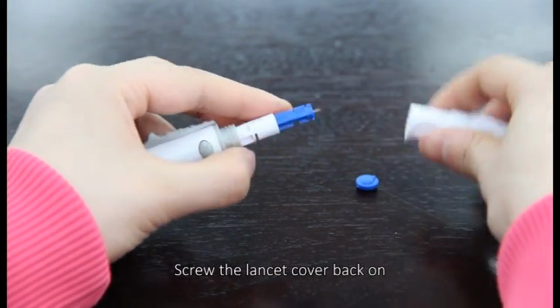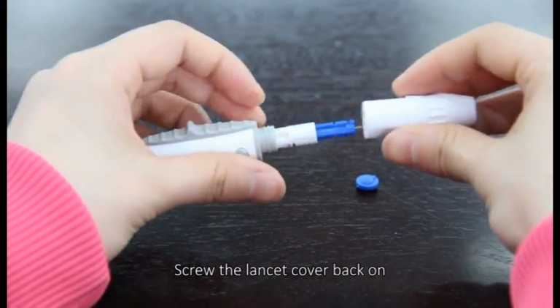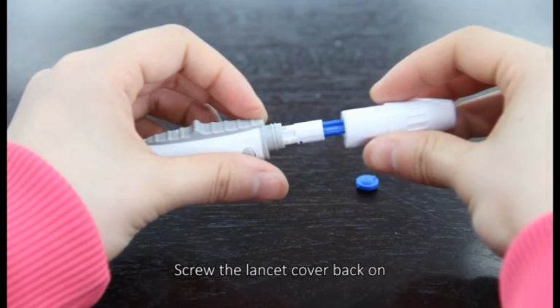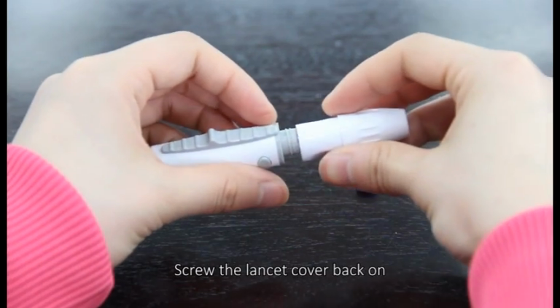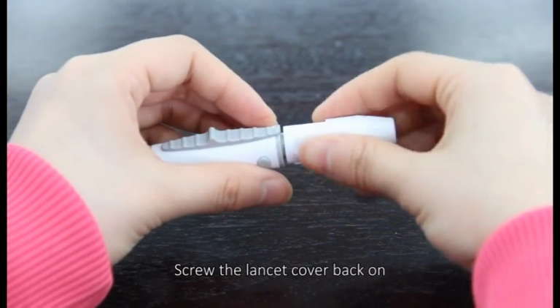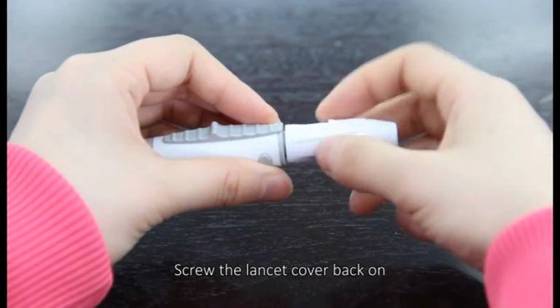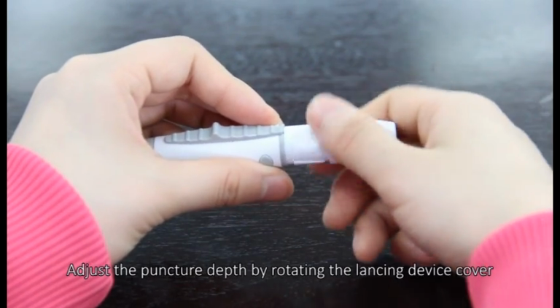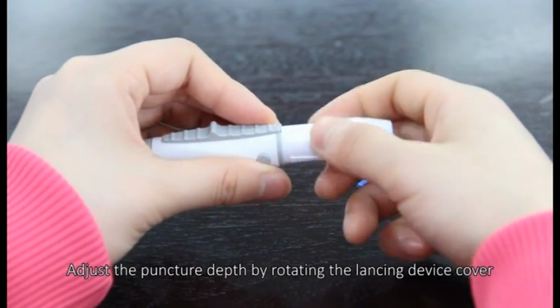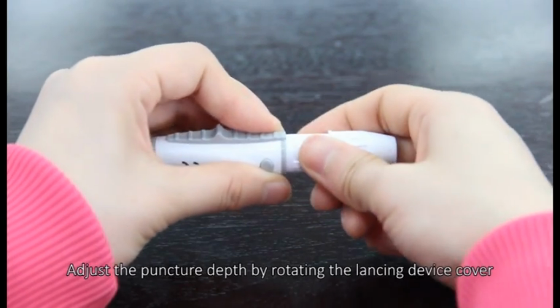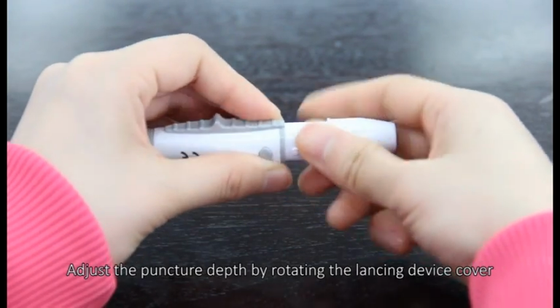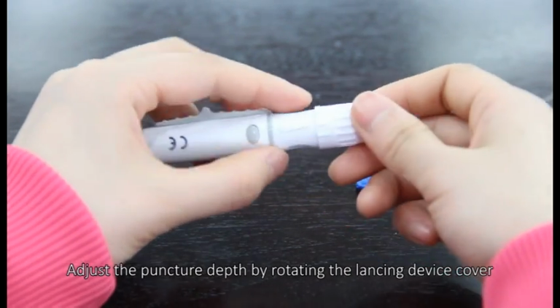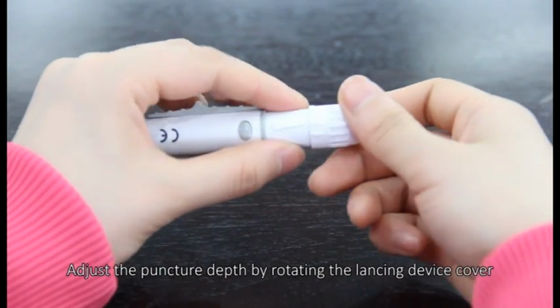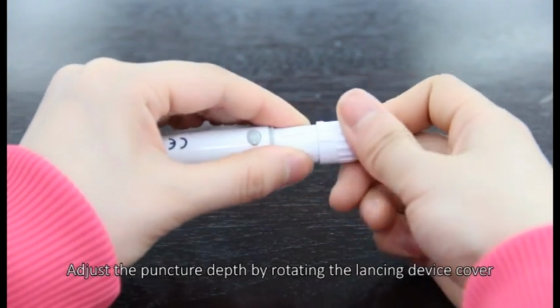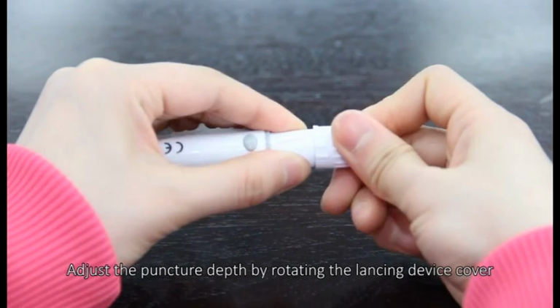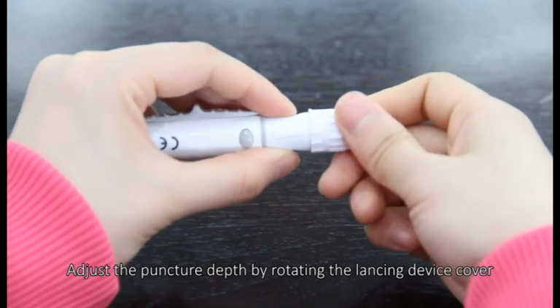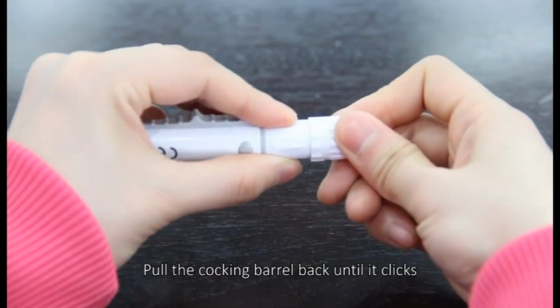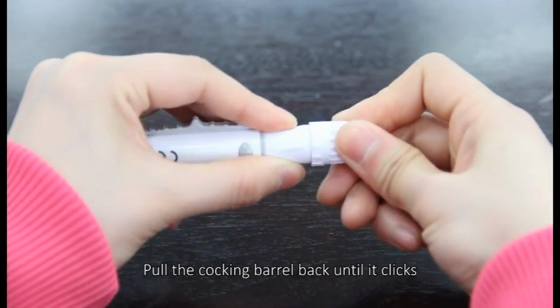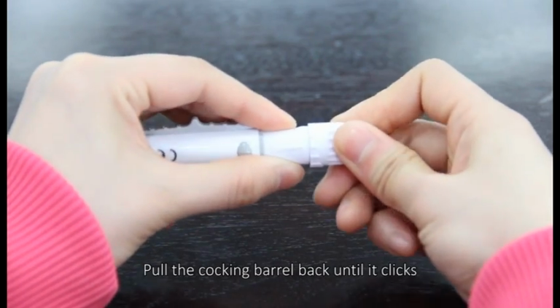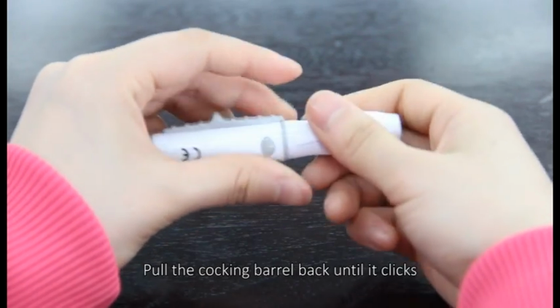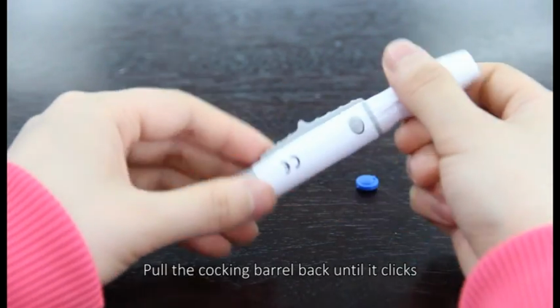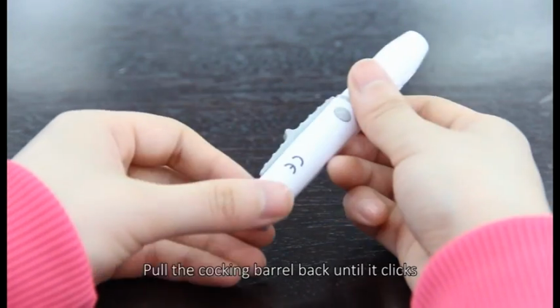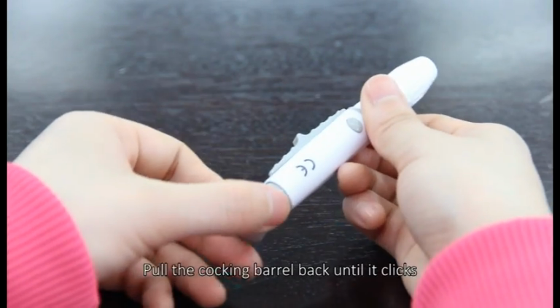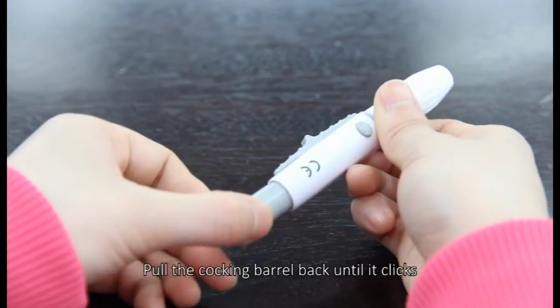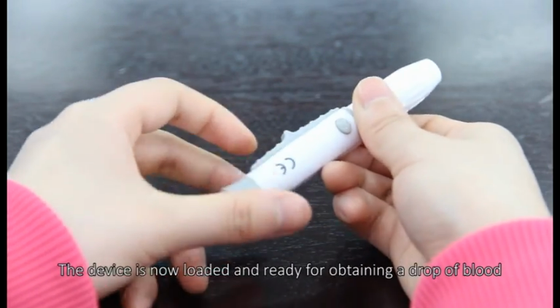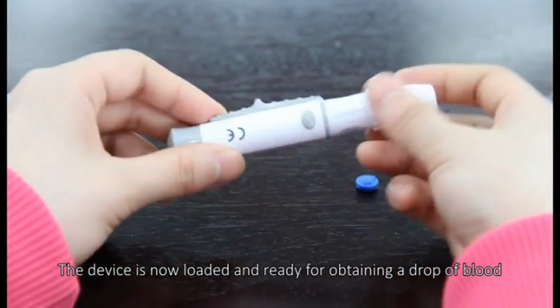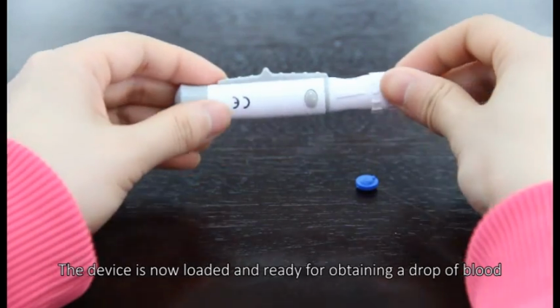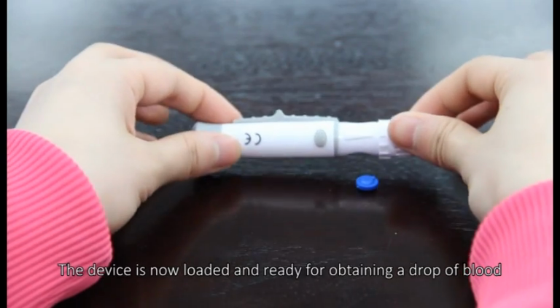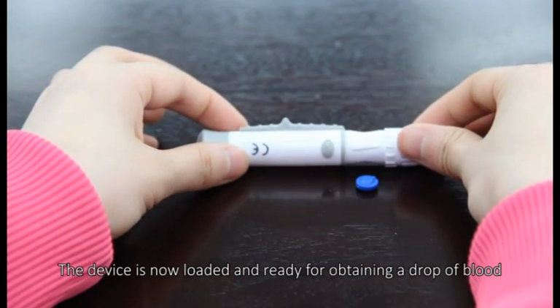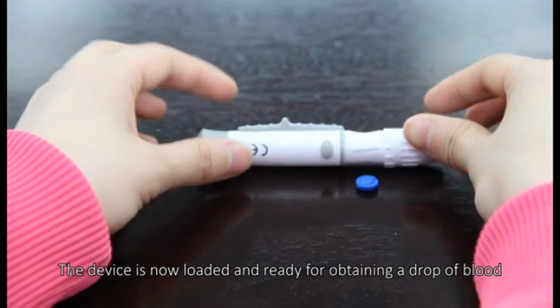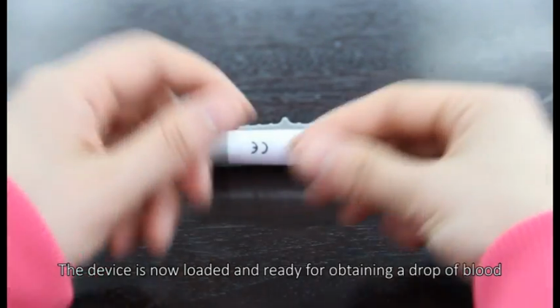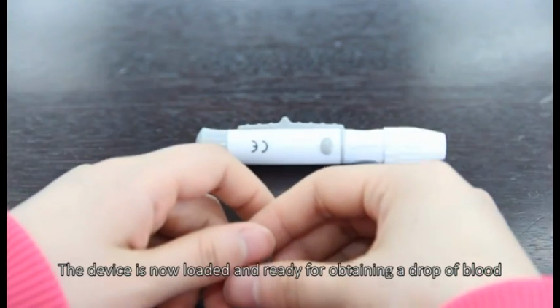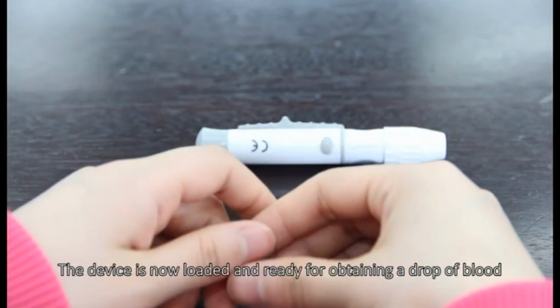Screw the lancet cover back on. Adjust the puncture depth by rotating the lancing device cover. Pull the cocking barrel back until it clicks. The device is now loaded and ready for obtaining a drop of blood.